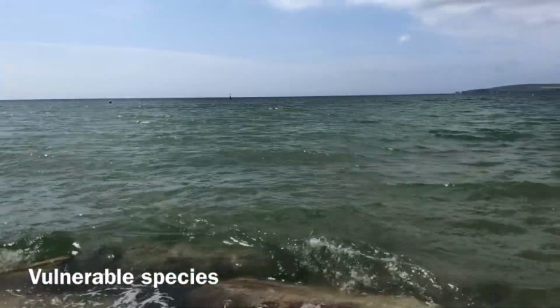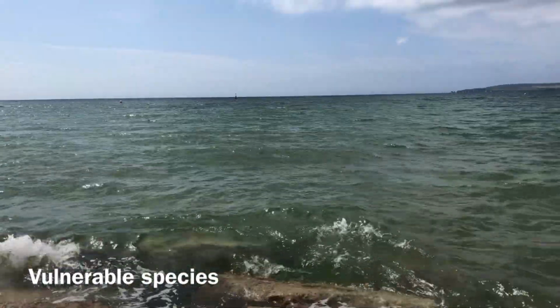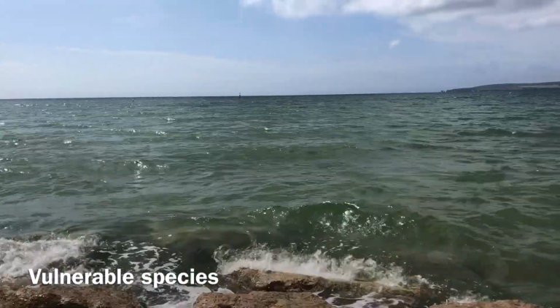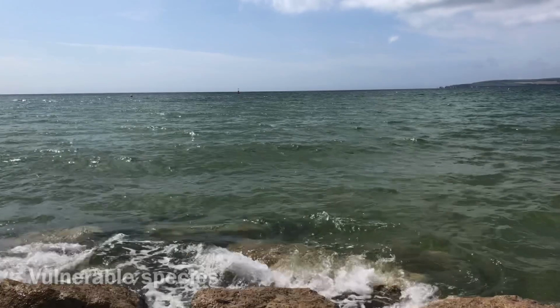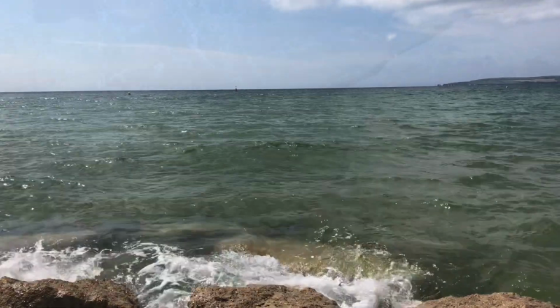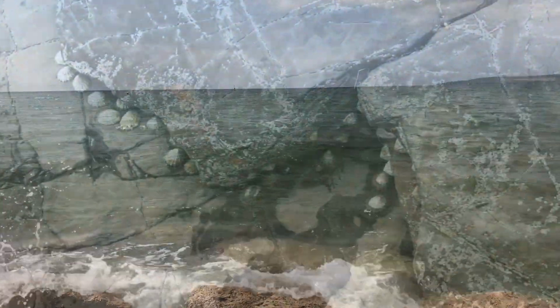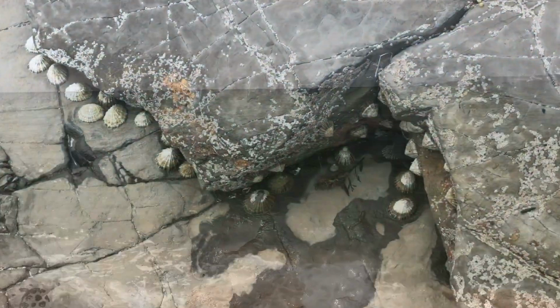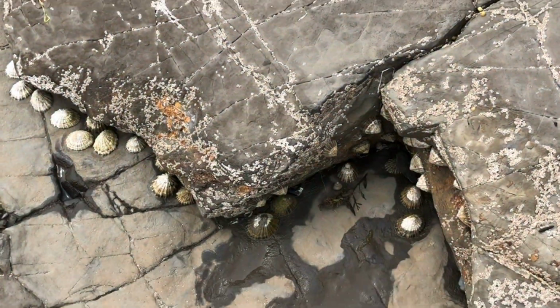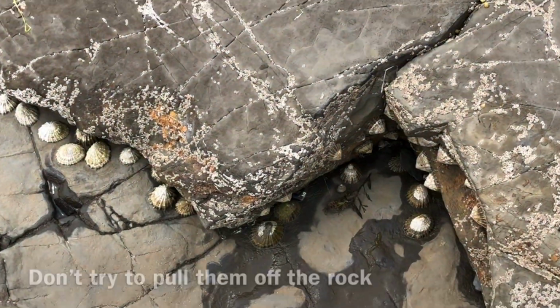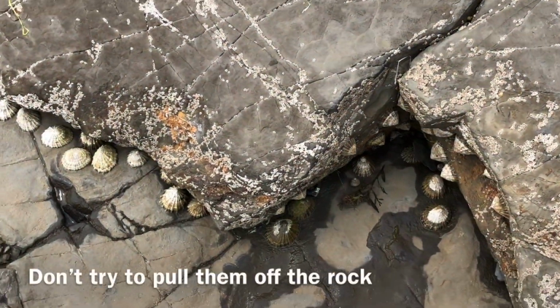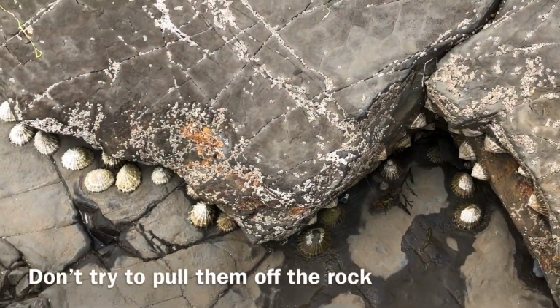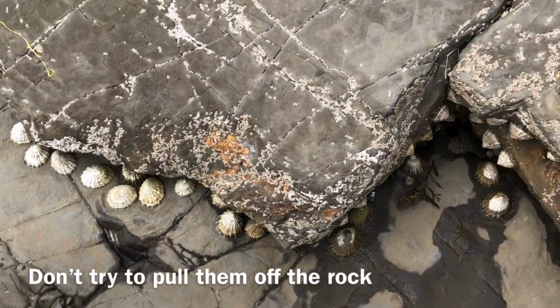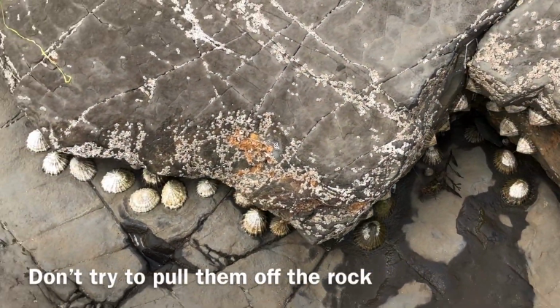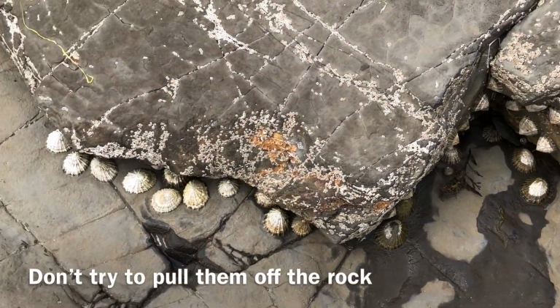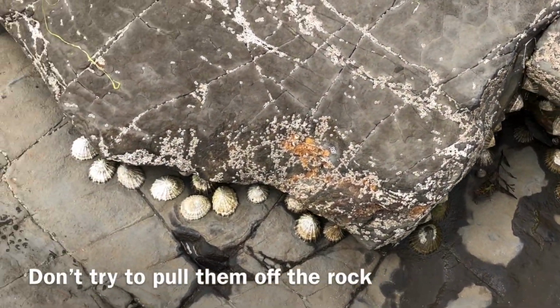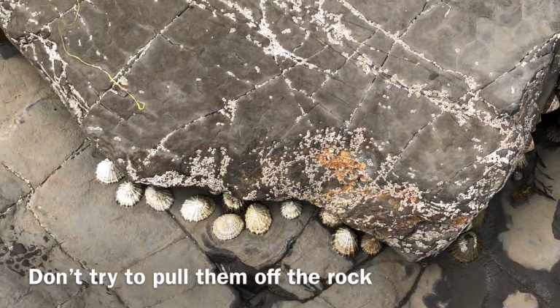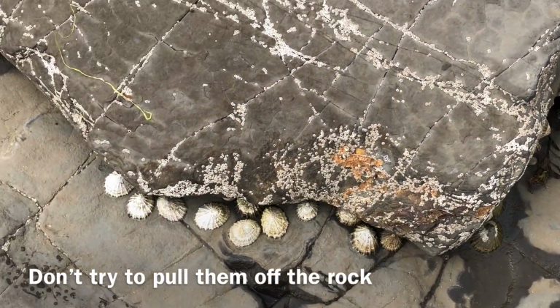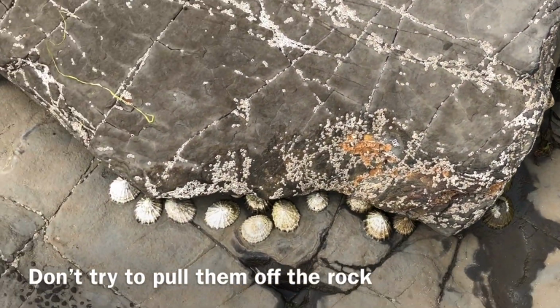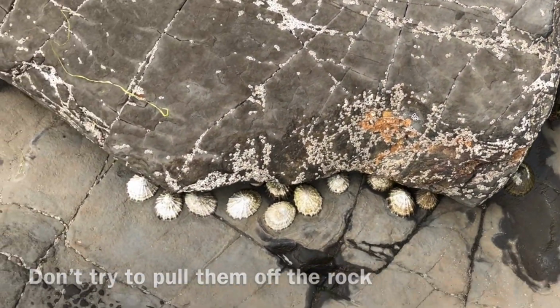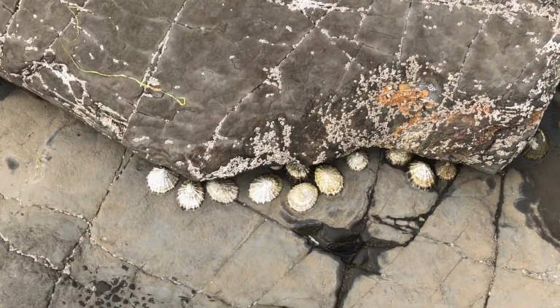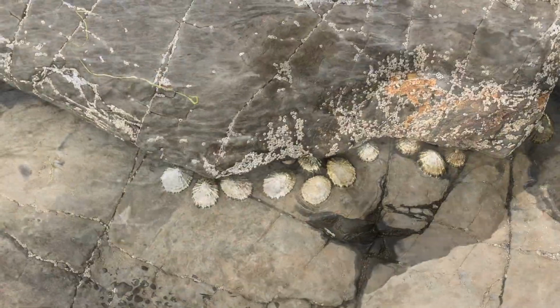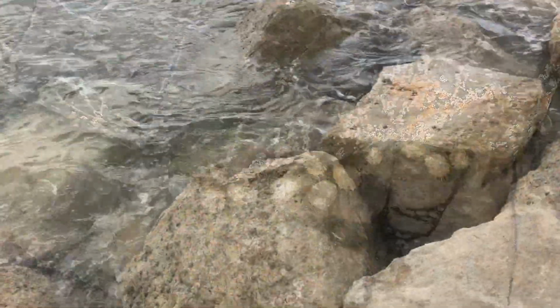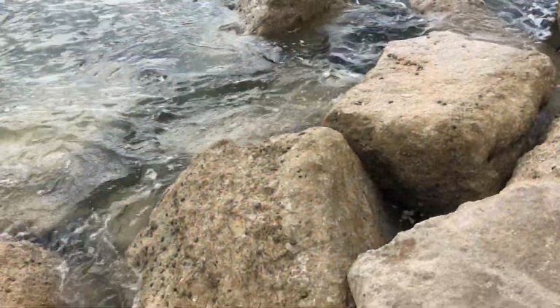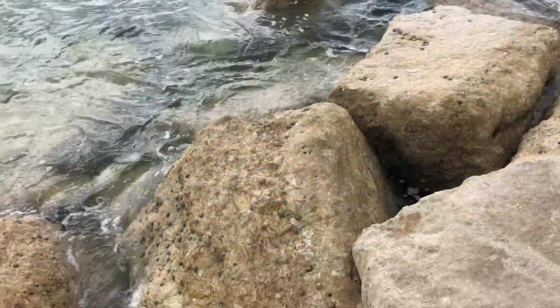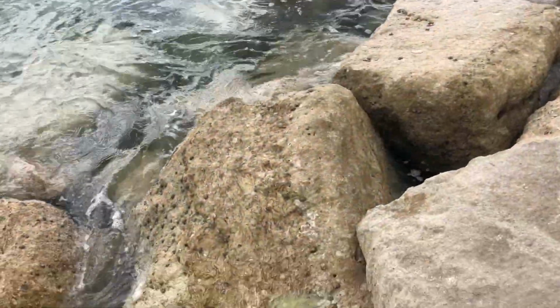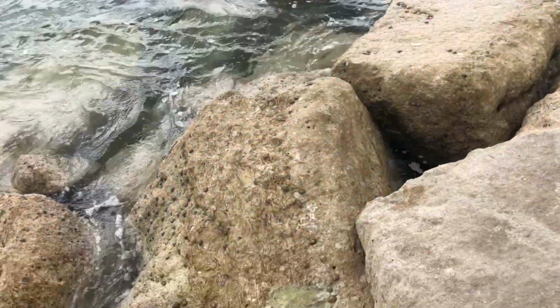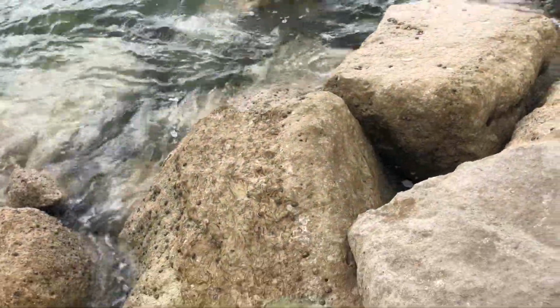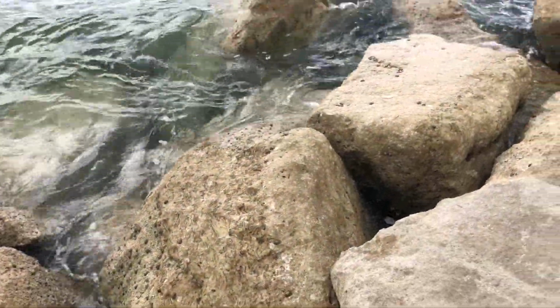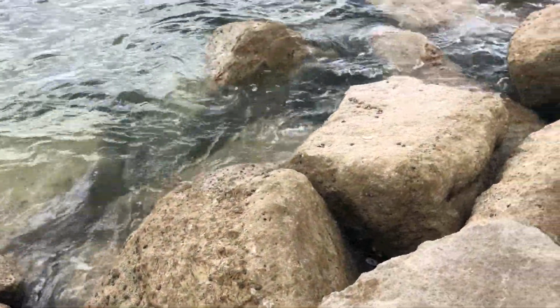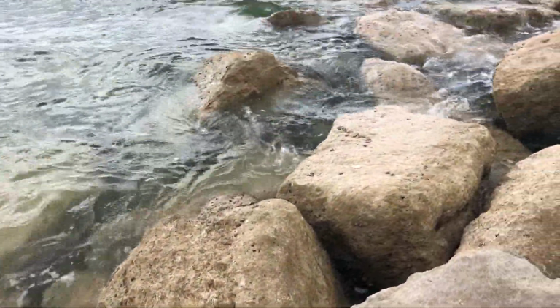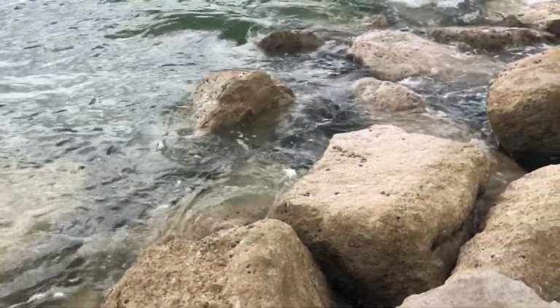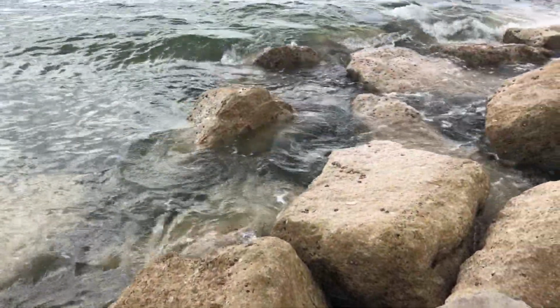Finally, please don't try to remove a limpet that is stuck onto a rock, because this can damage their muscles. Thanks so much for watching. If you enjoyed this video, please drop a like and subscribe.